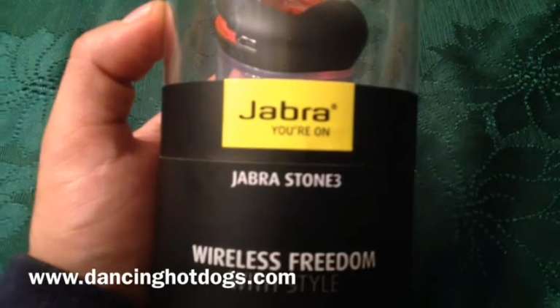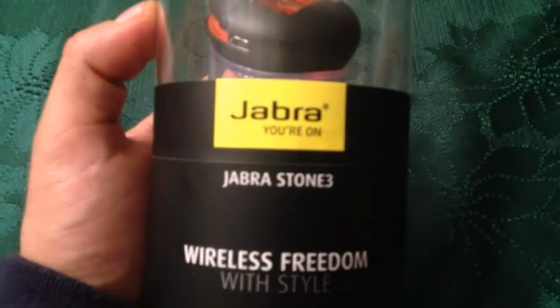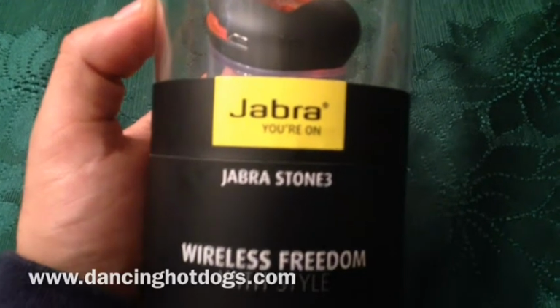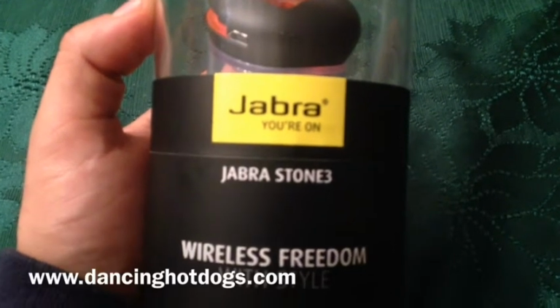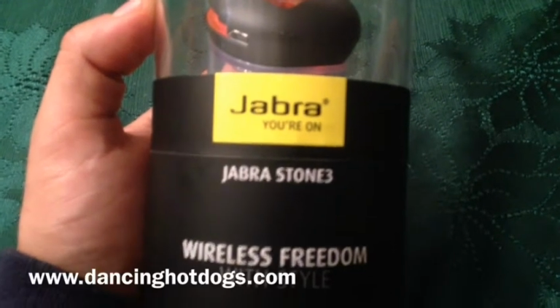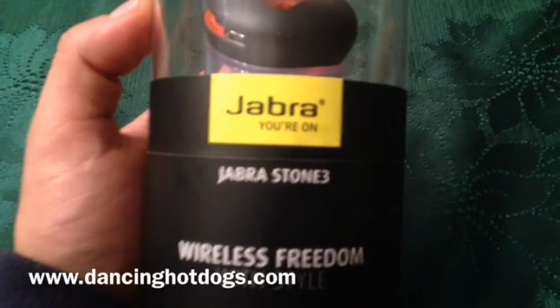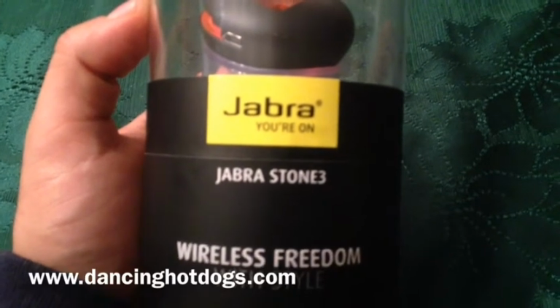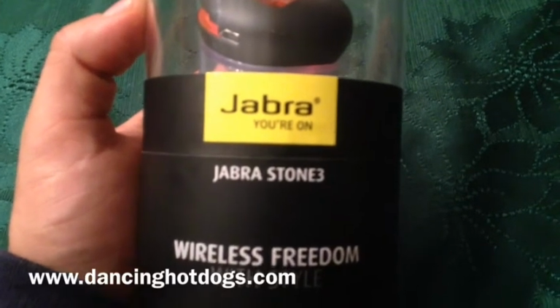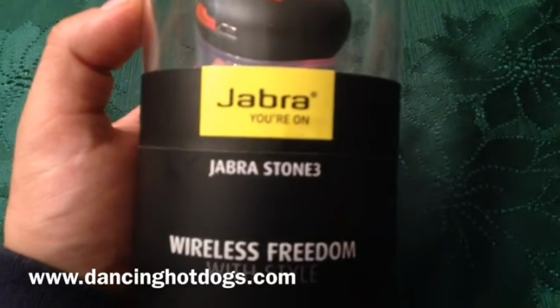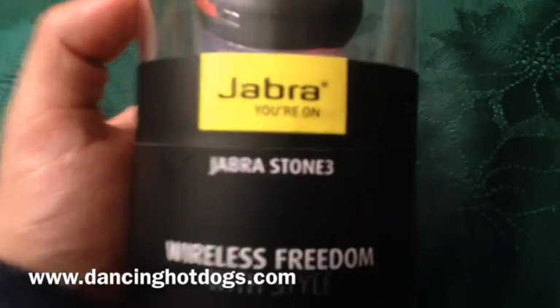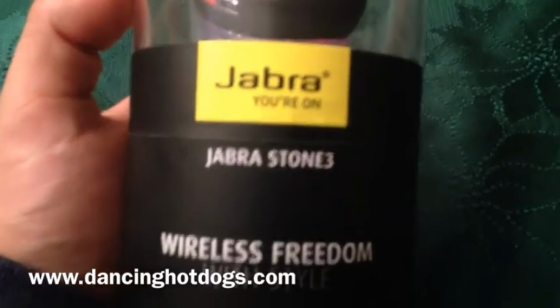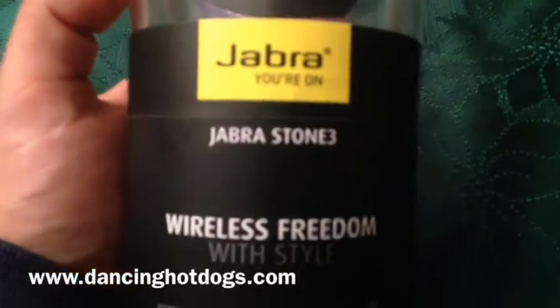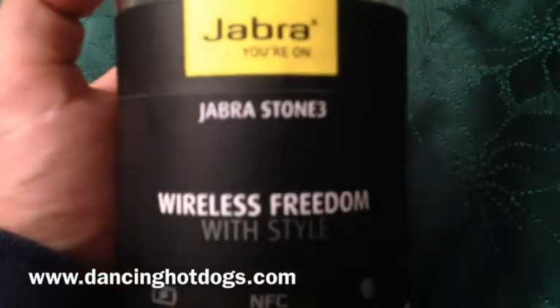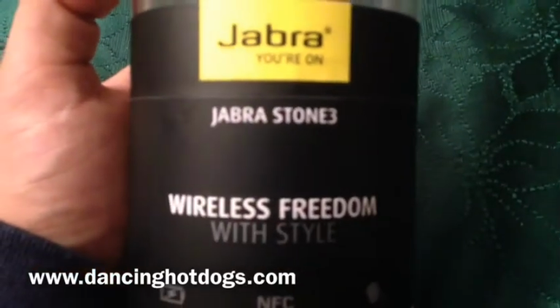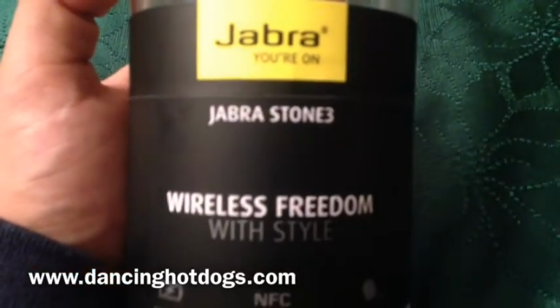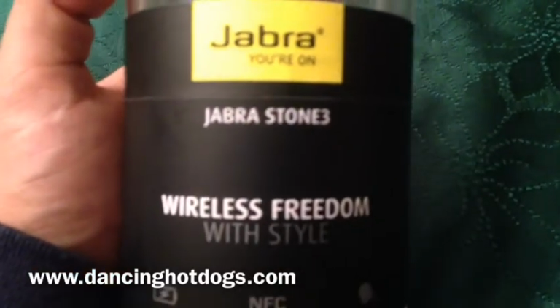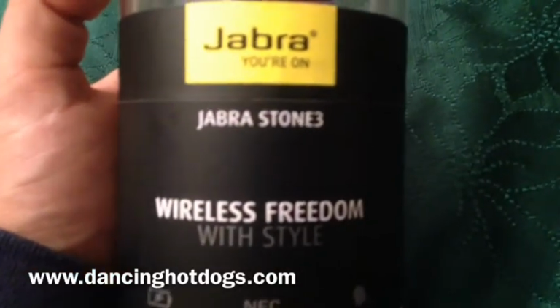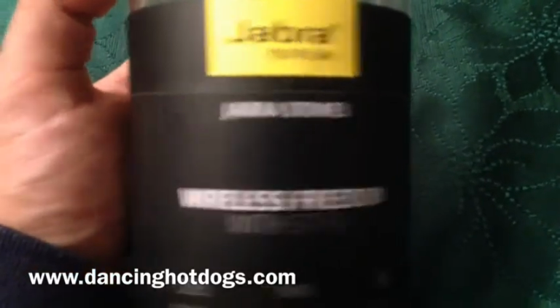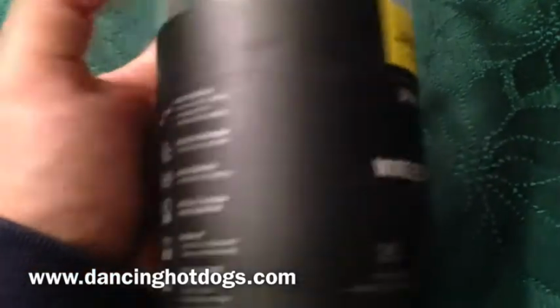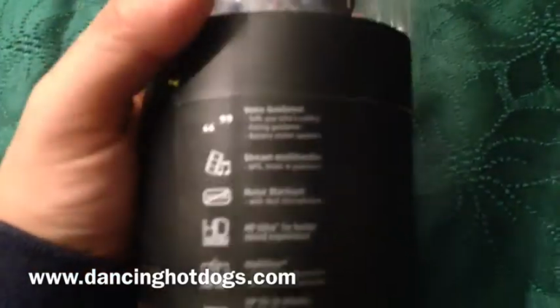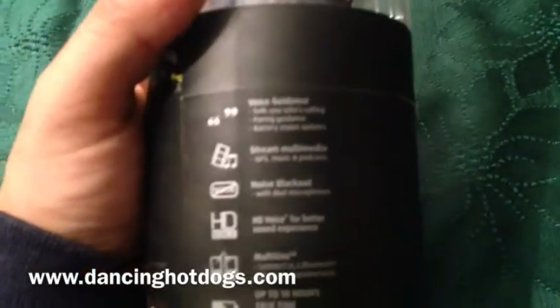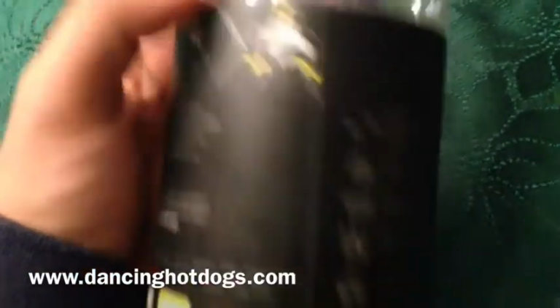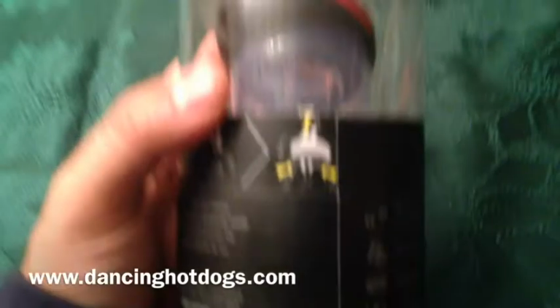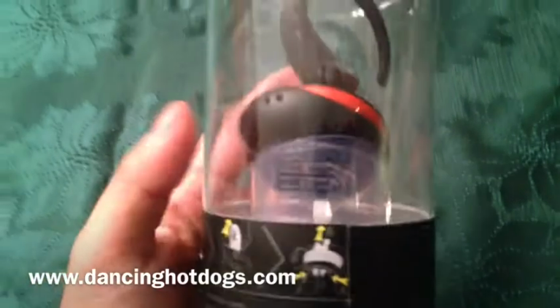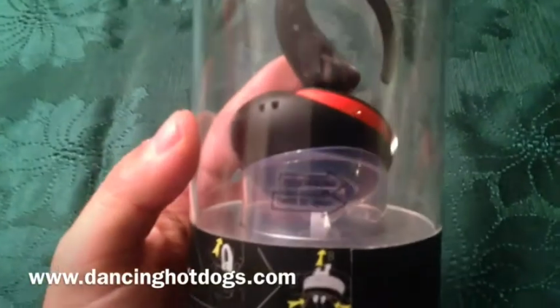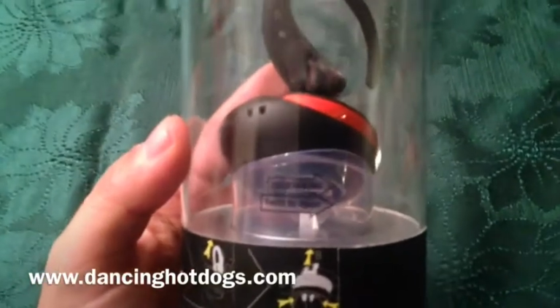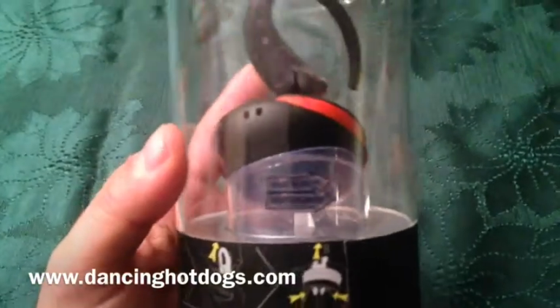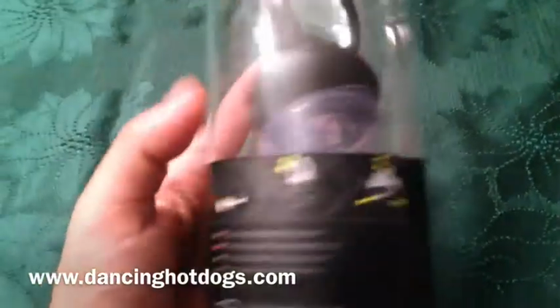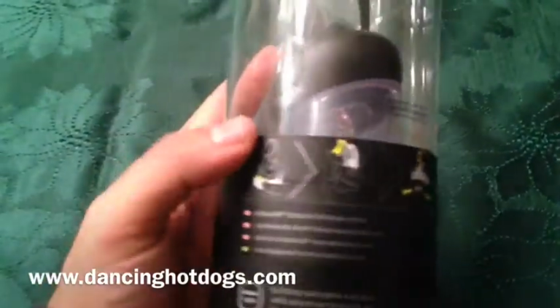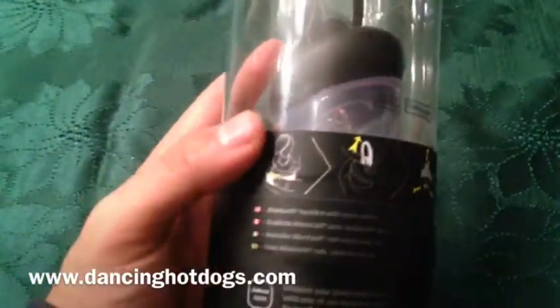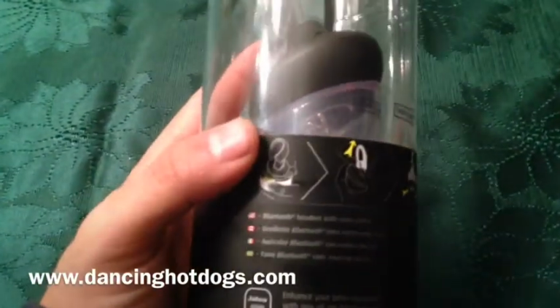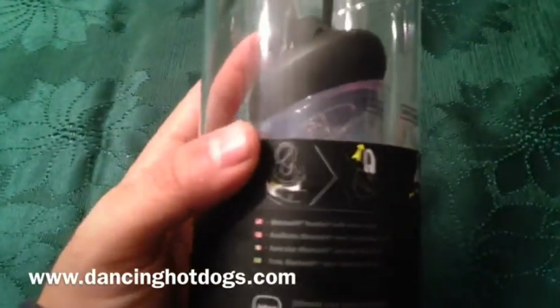Happy Holidays, dancing hot dog readers. This is the Jabra Stone 3 Wireless Headset. Now this is obviously a headset for using with your phone, but you can use it also for music.